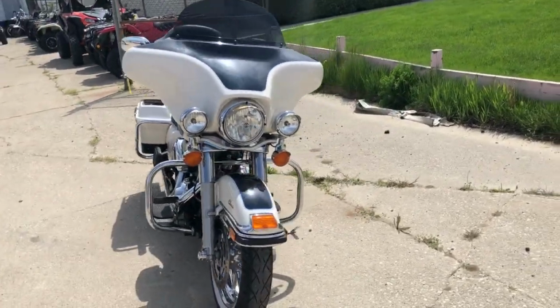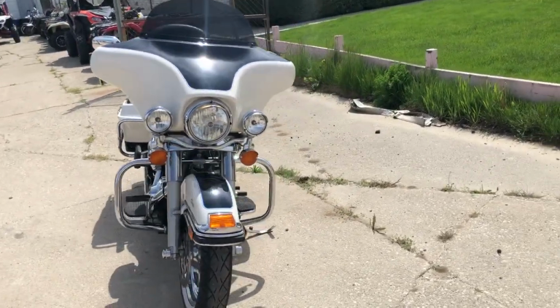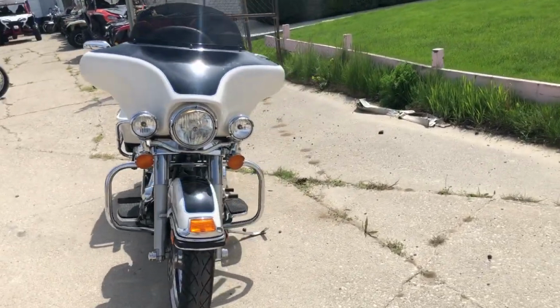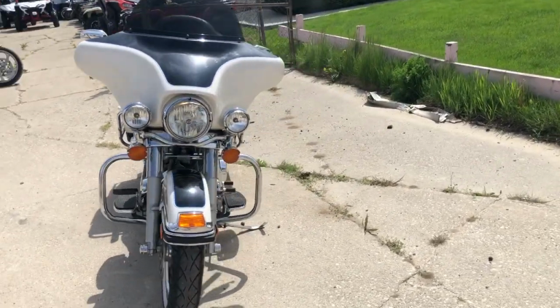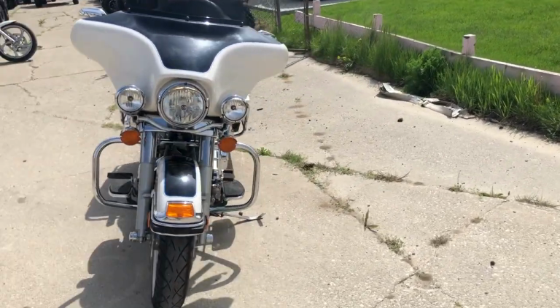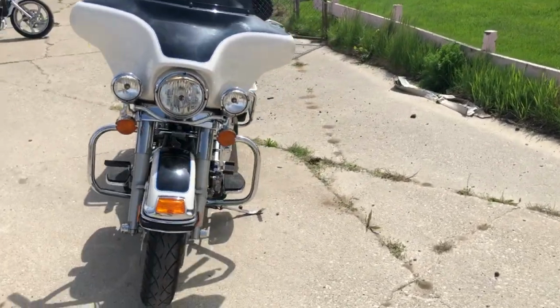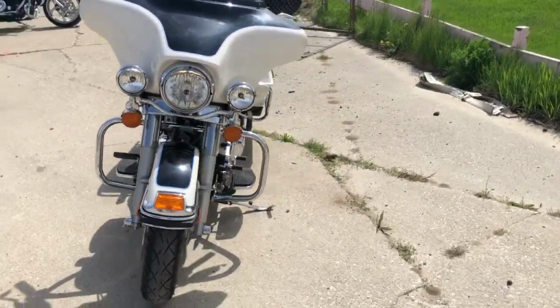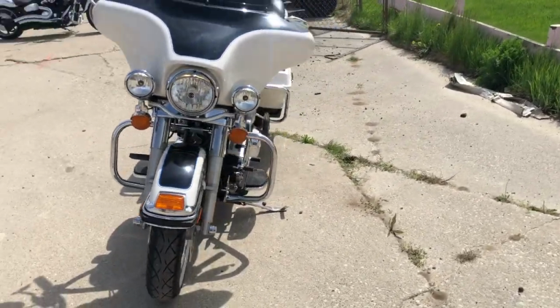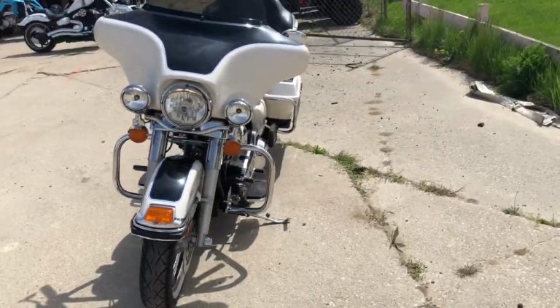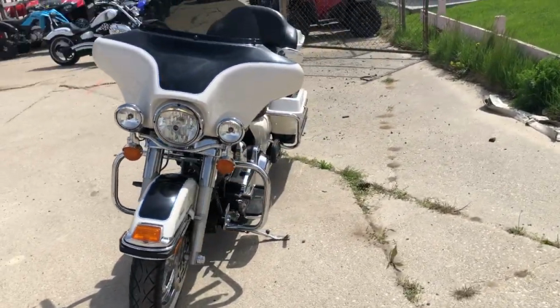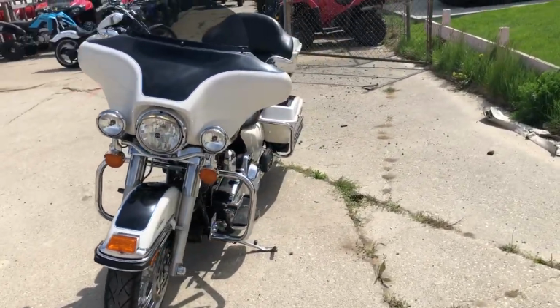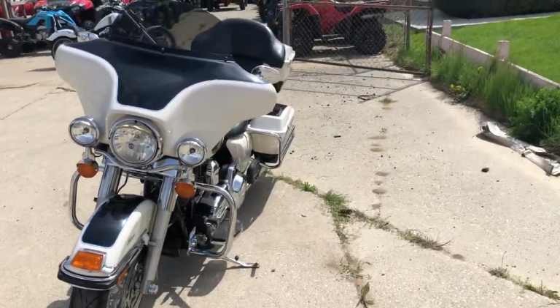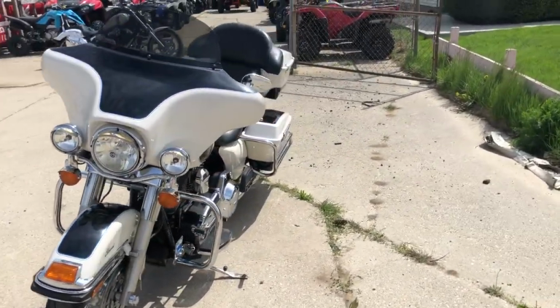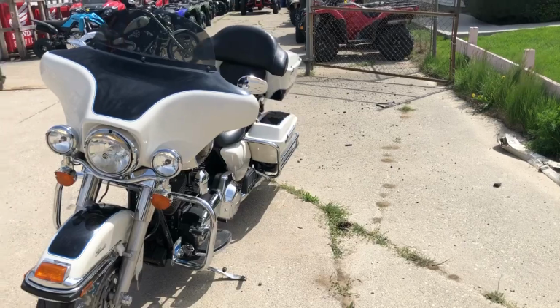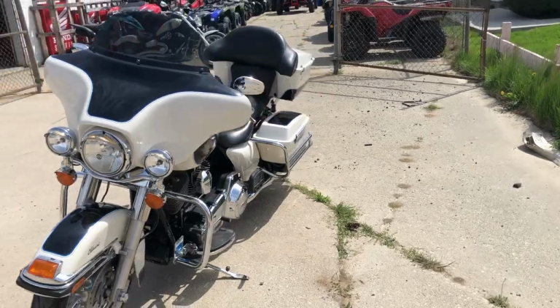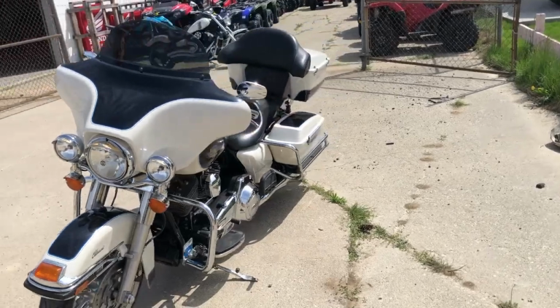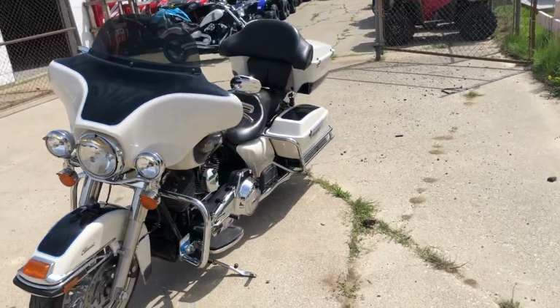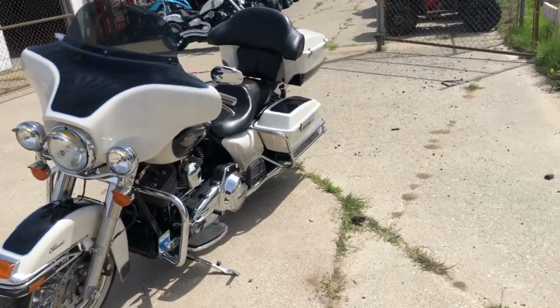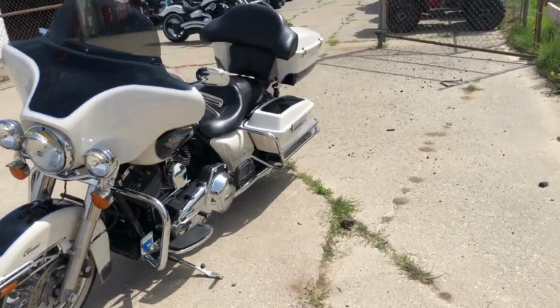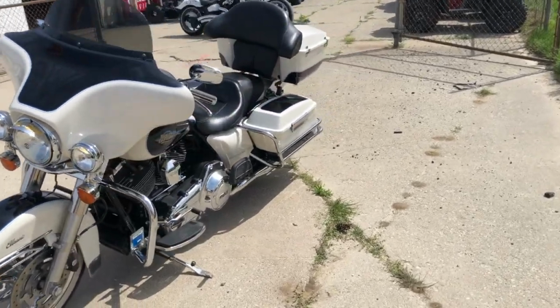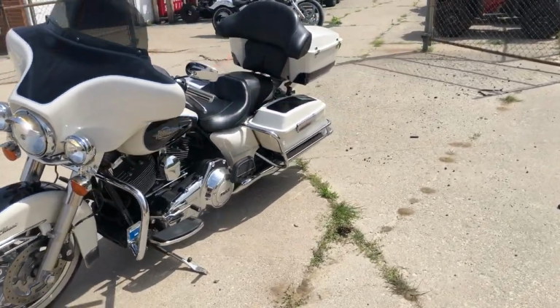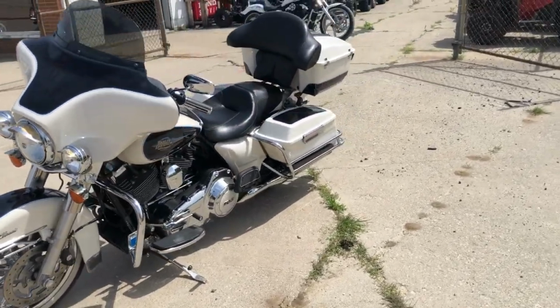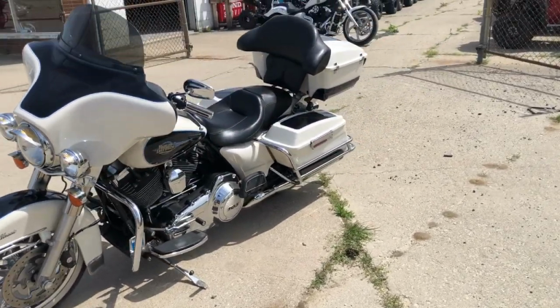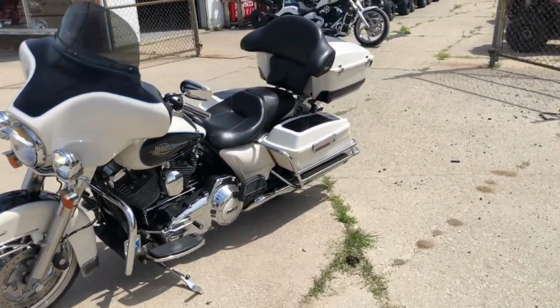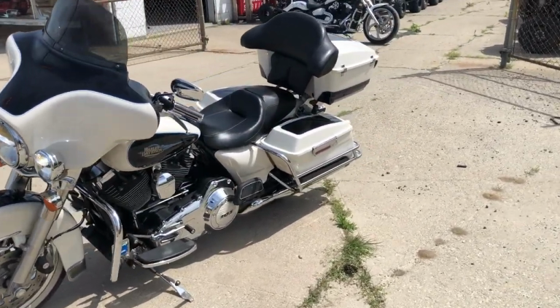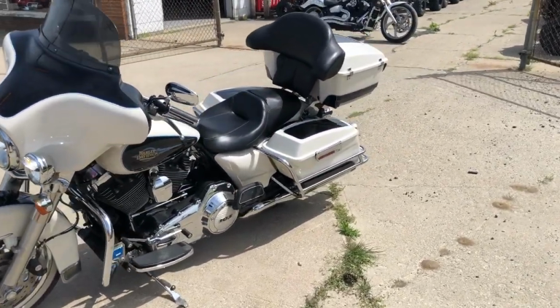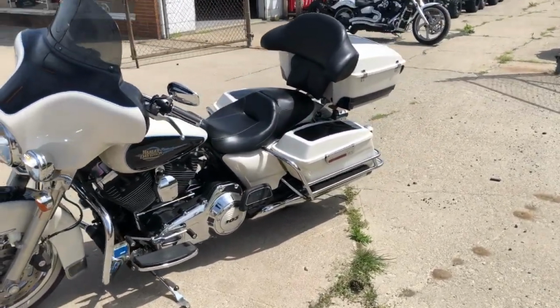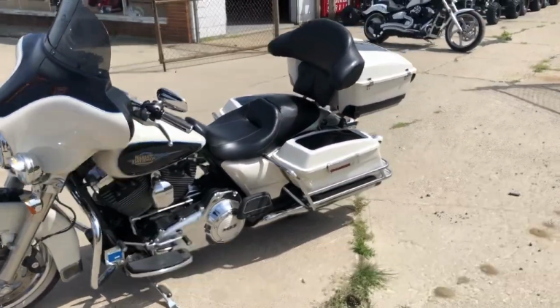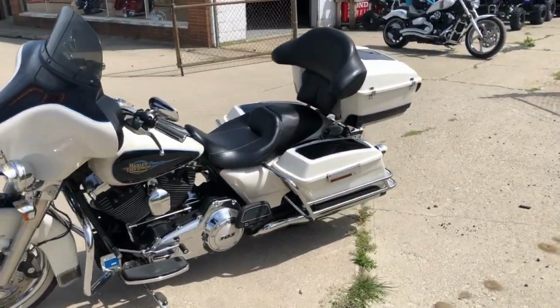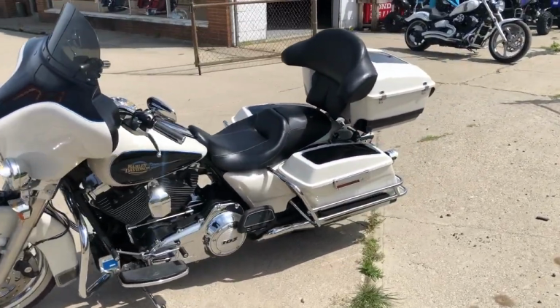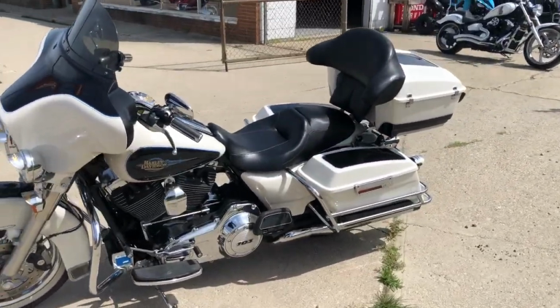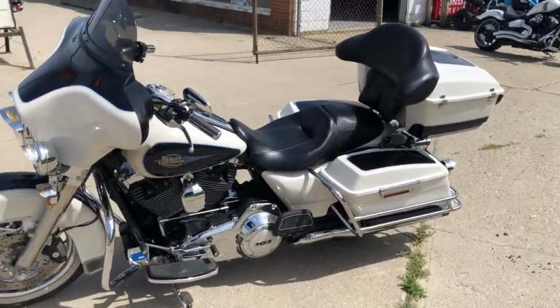Super clean two-tone paint shines bright, chrome shines like new. Got a Stream Eagle intake, dual Reinhardt exhaust — makes this thing sound as cool as it looks.